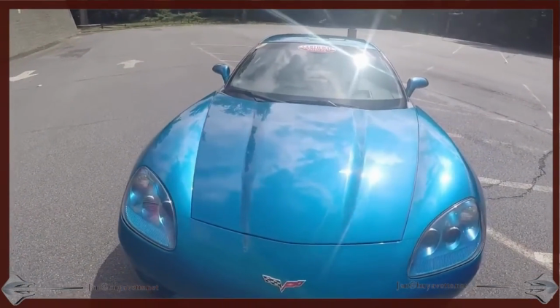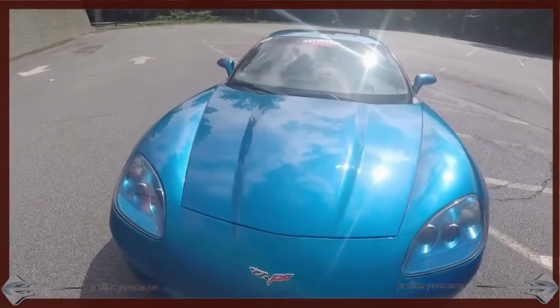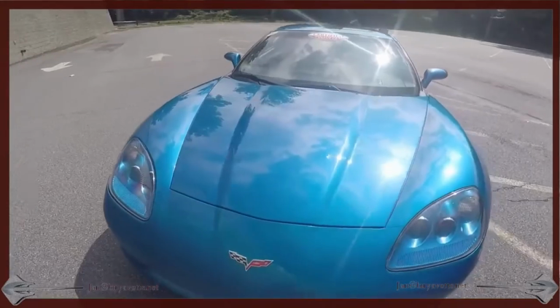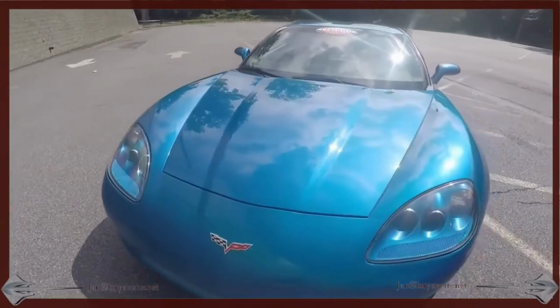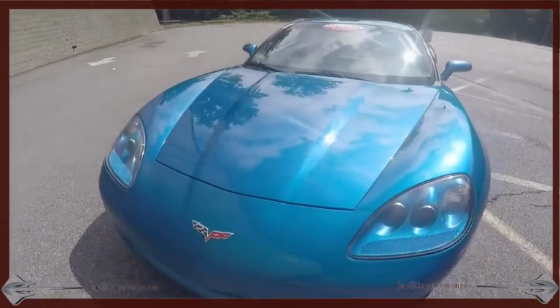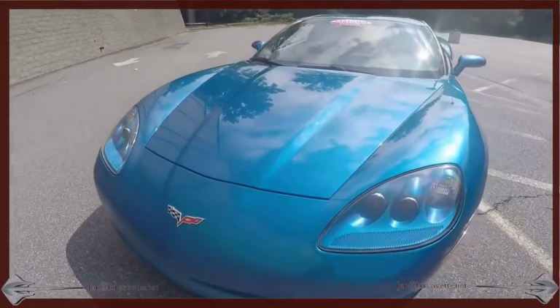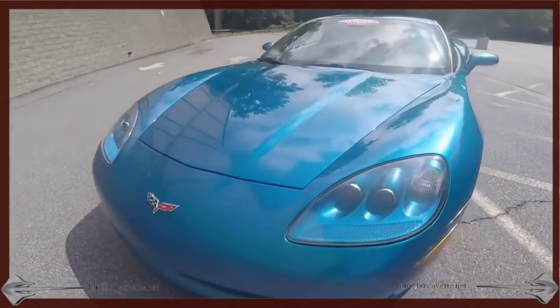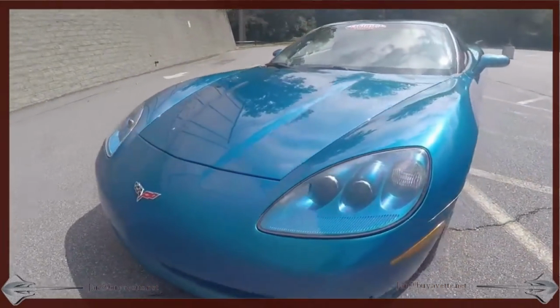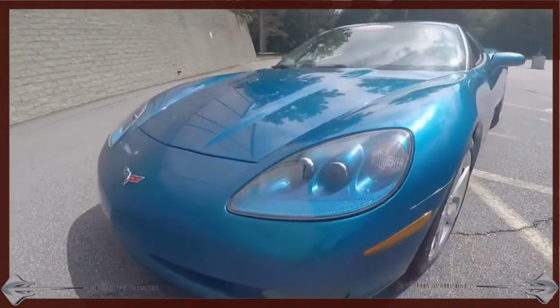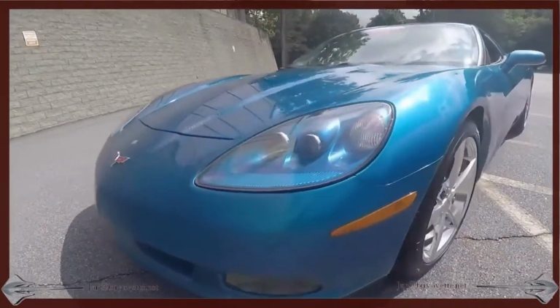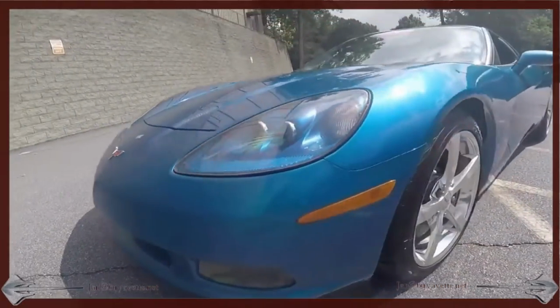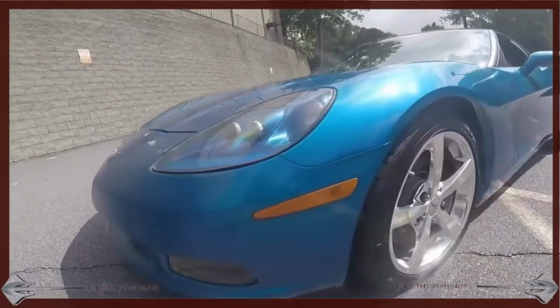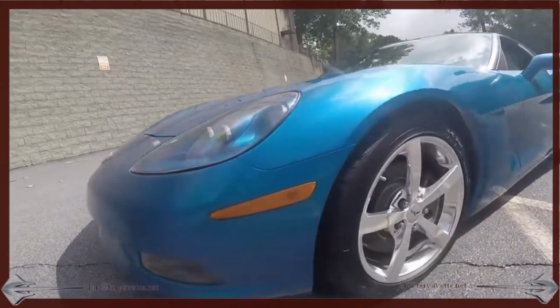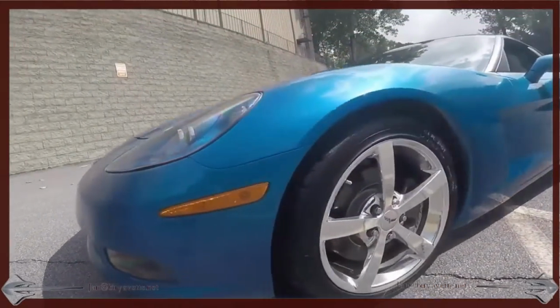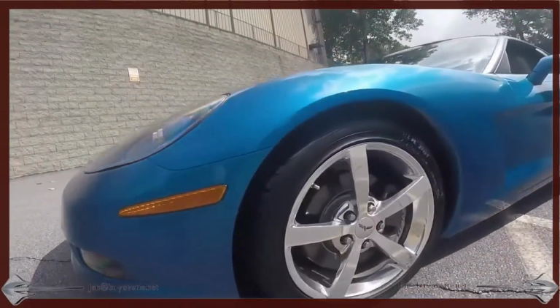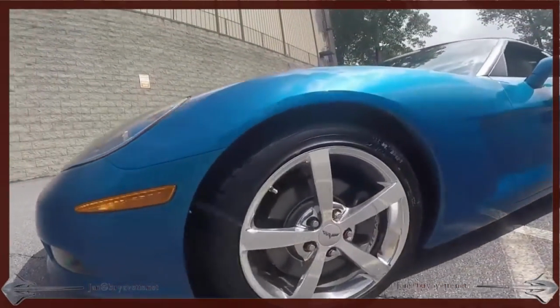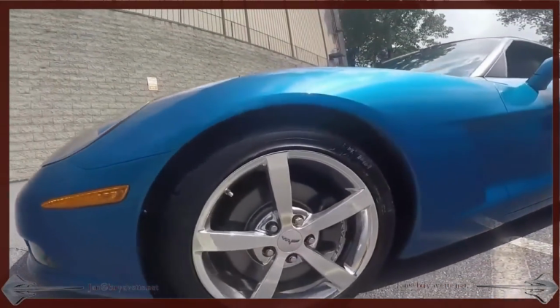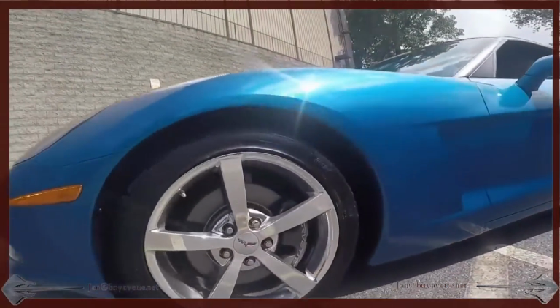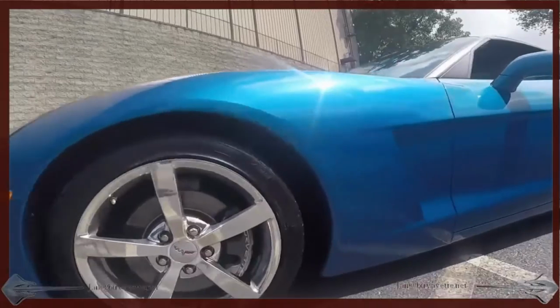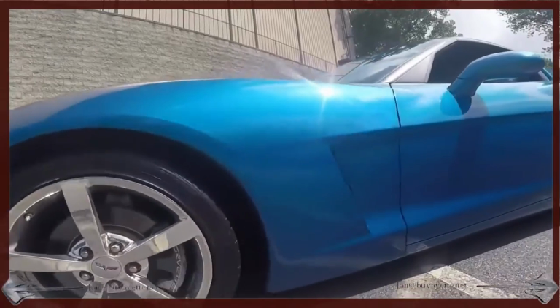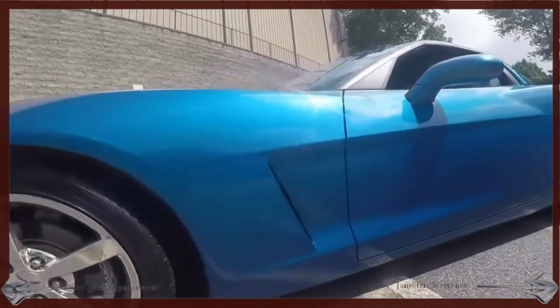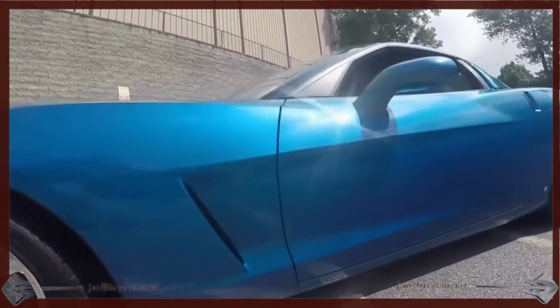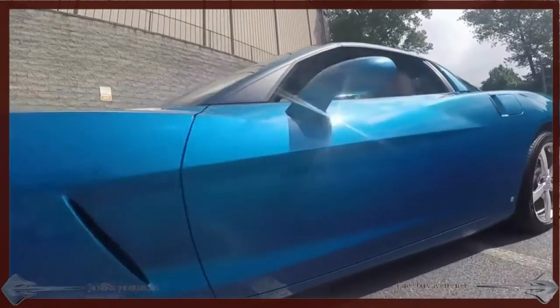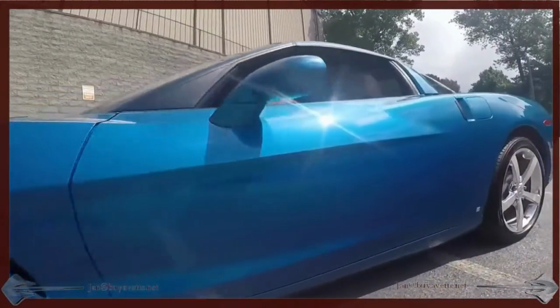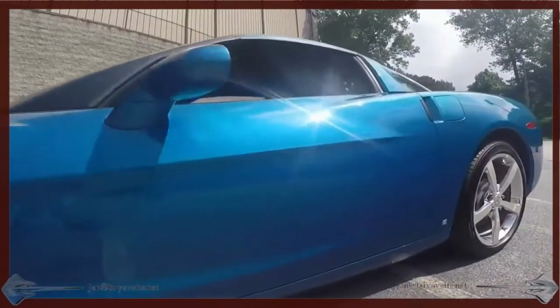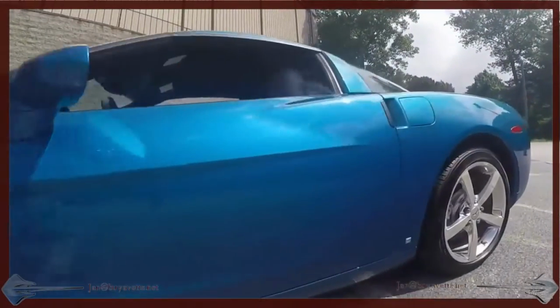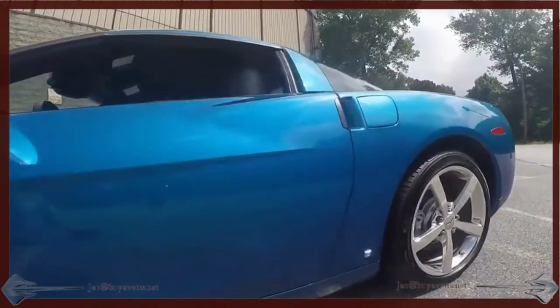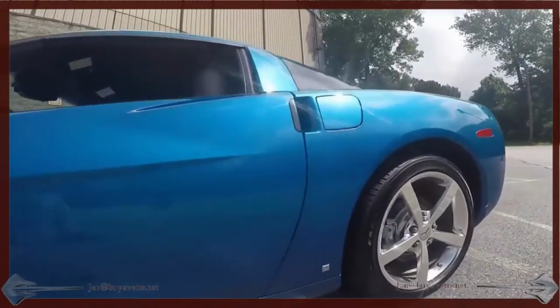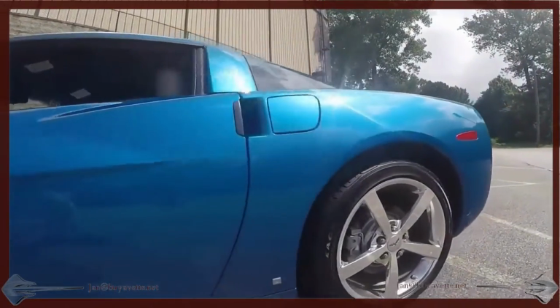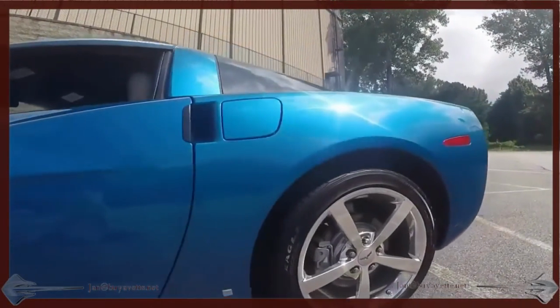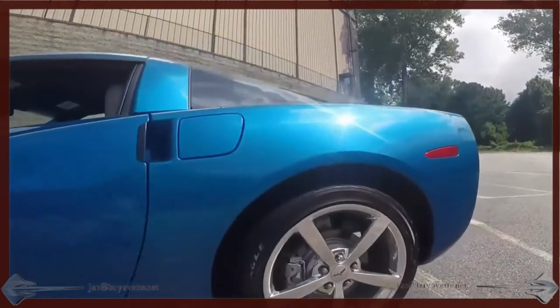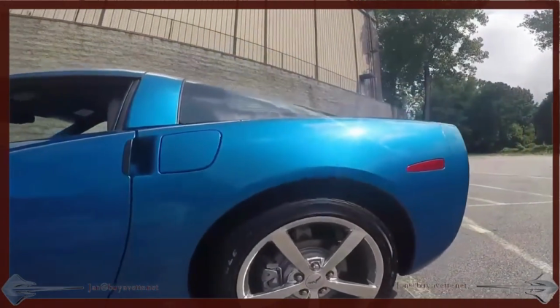Jetstream Blue with a cashmere interior and Gumby style wheels. Look at this beautiful car — only has 25,000 miles.